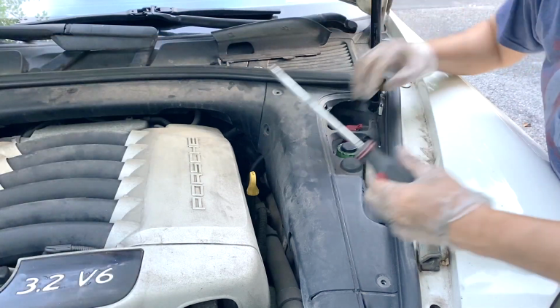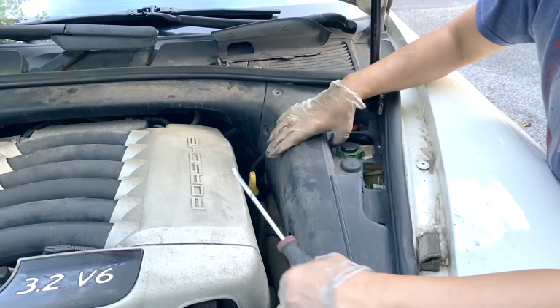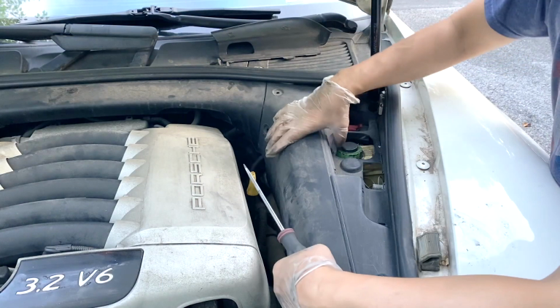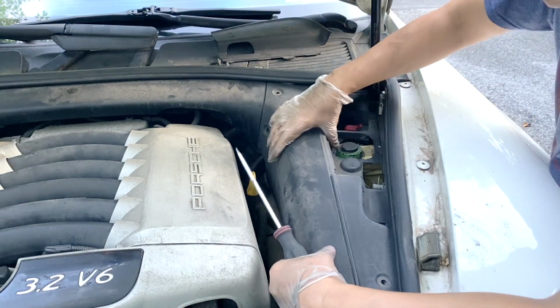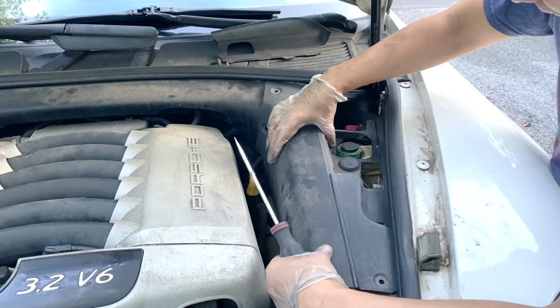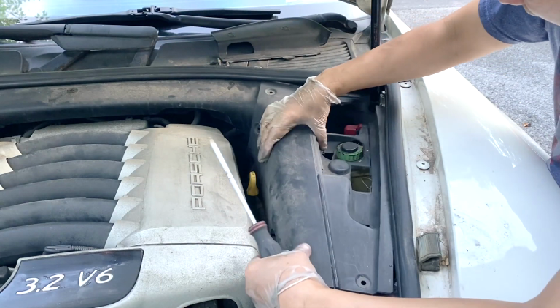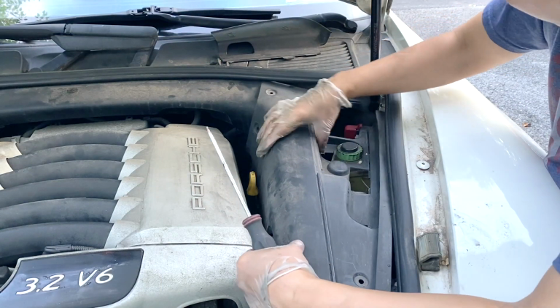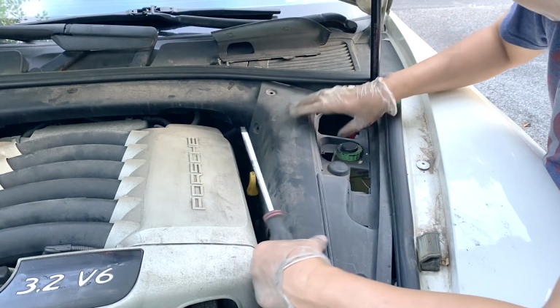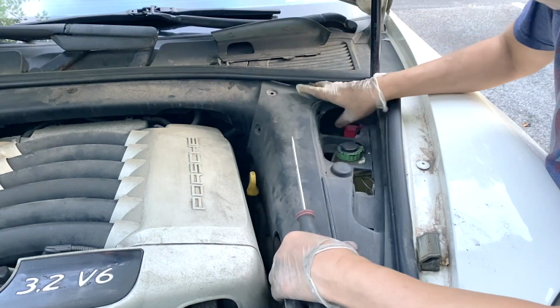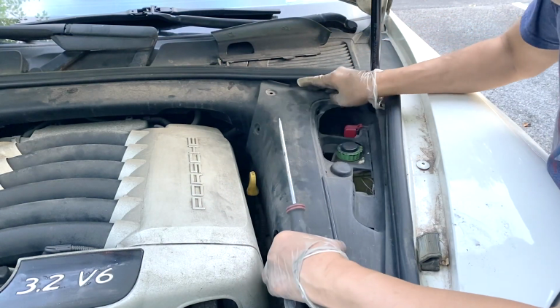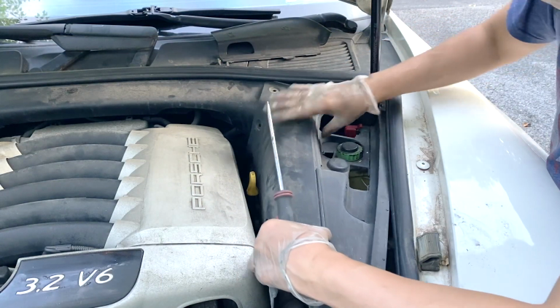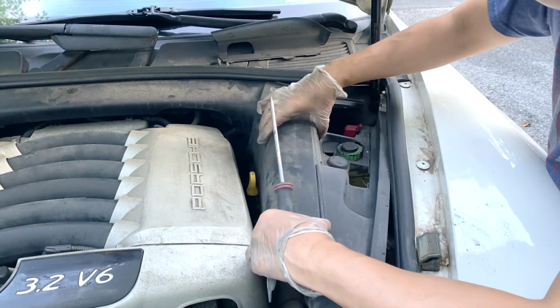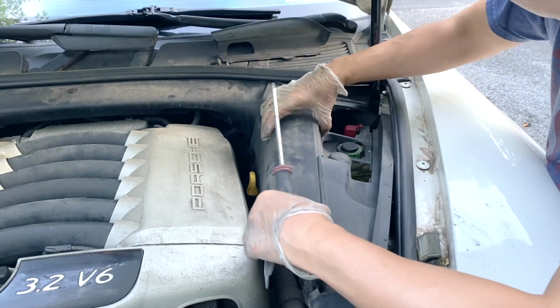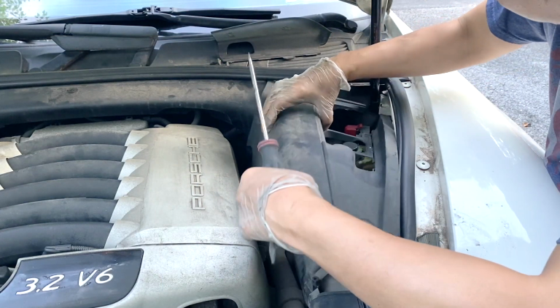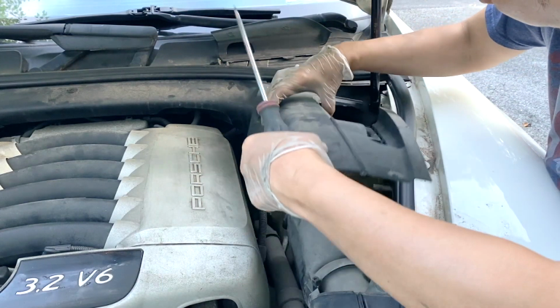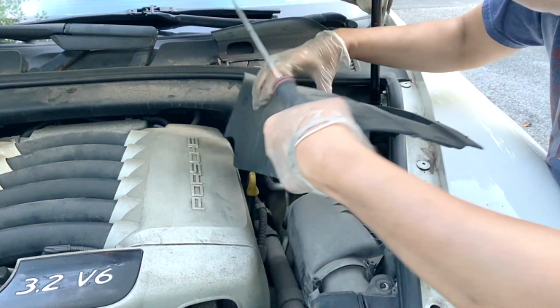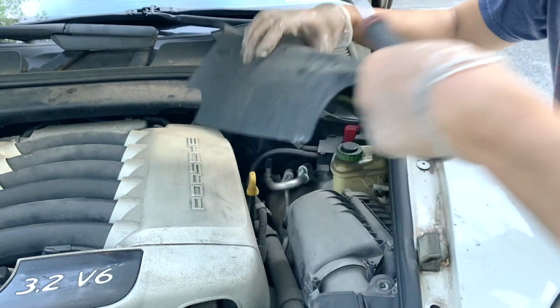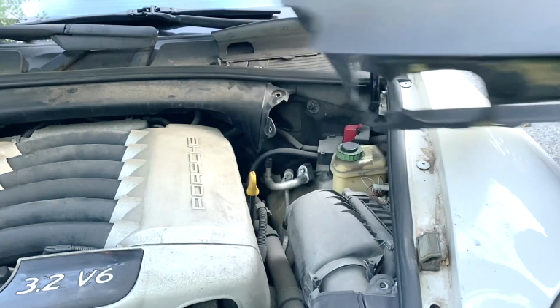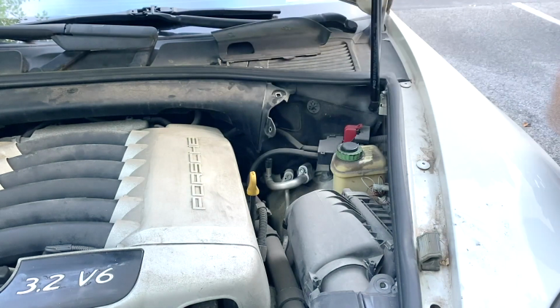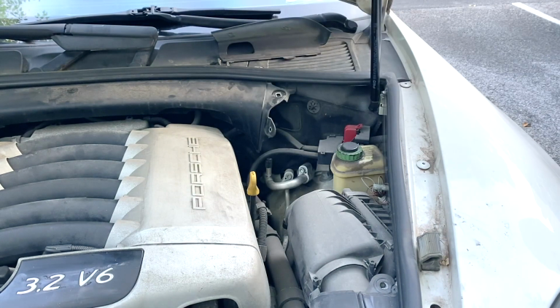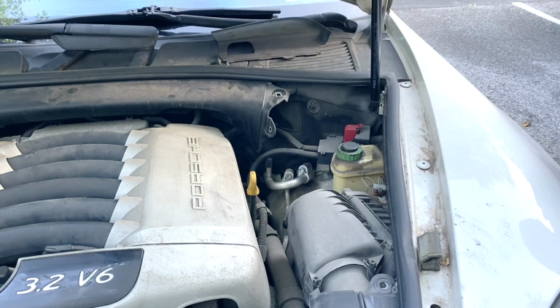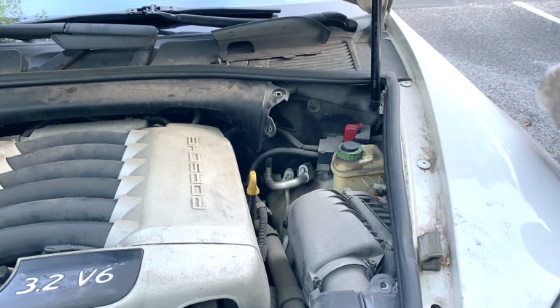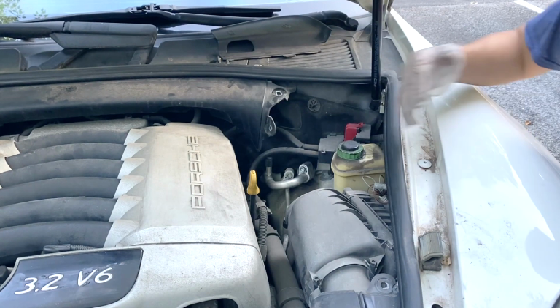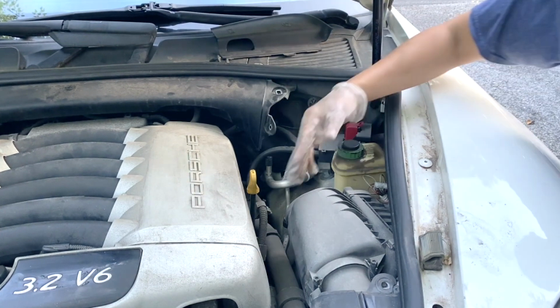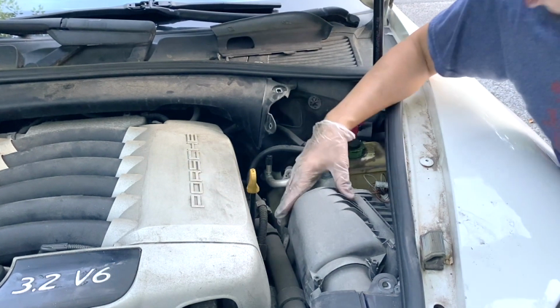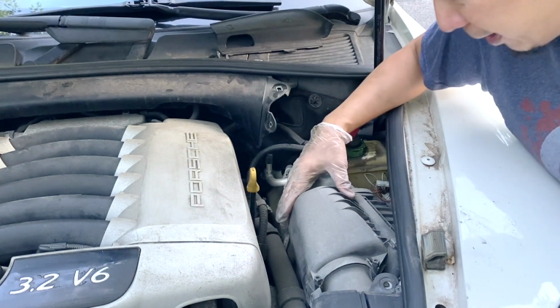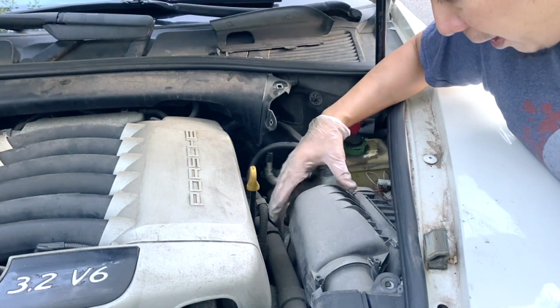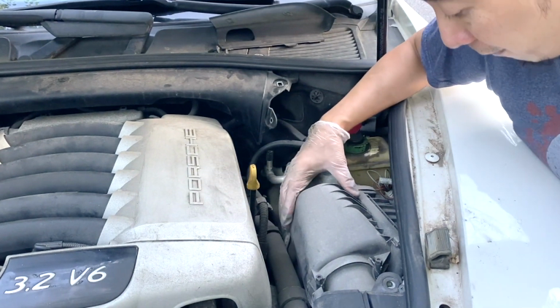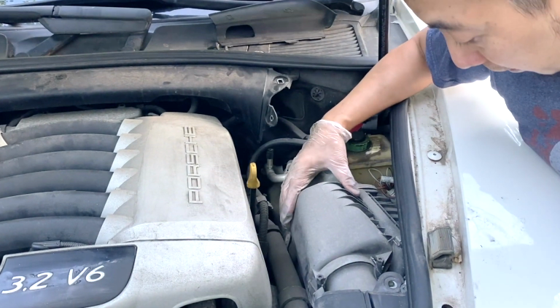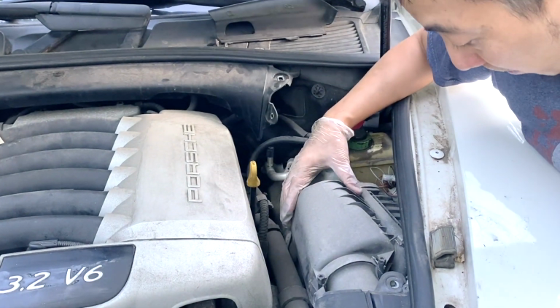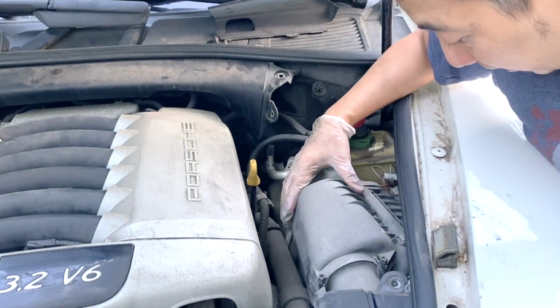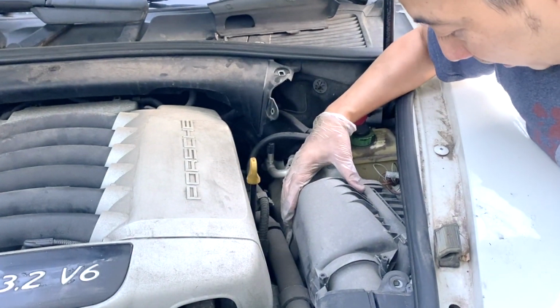Now we can take off this plastic panel. From here you can see your engine air filter air box.